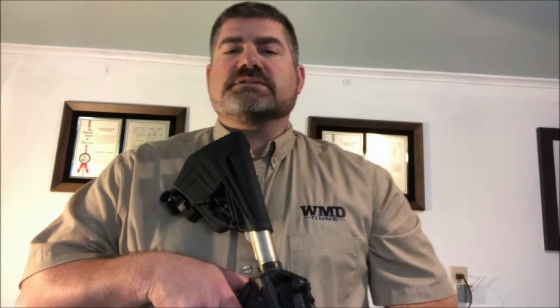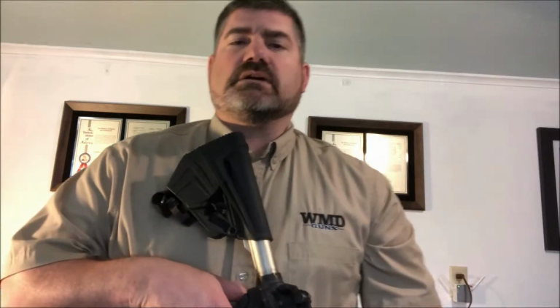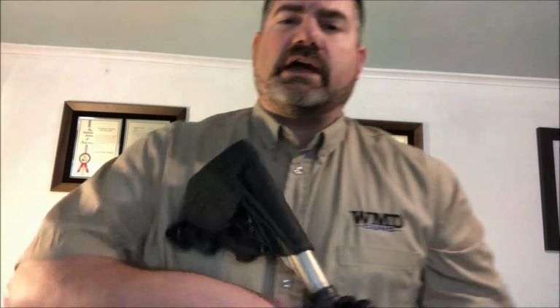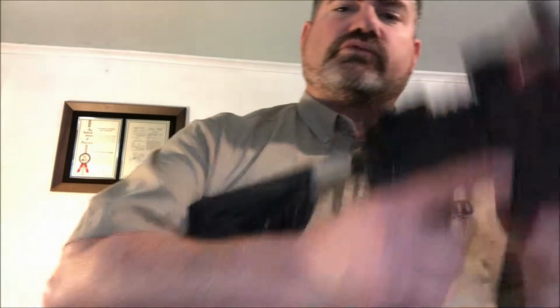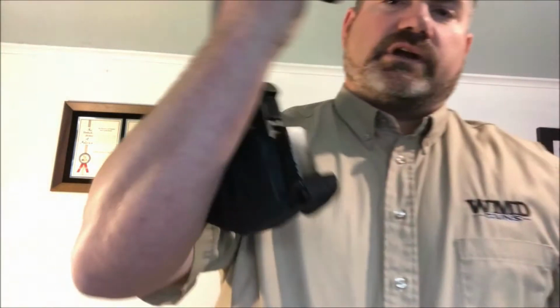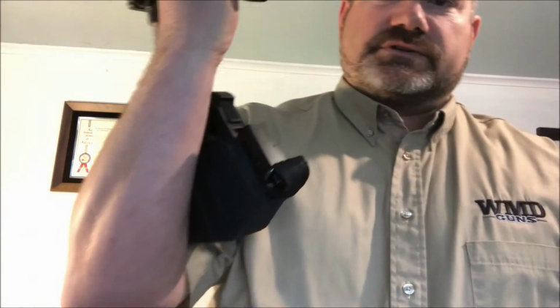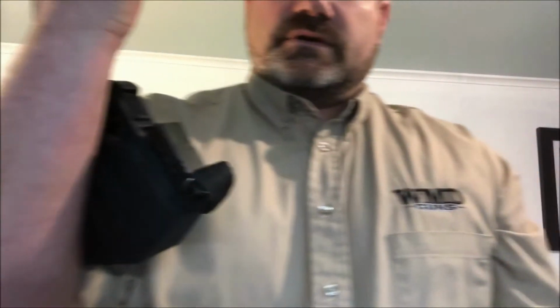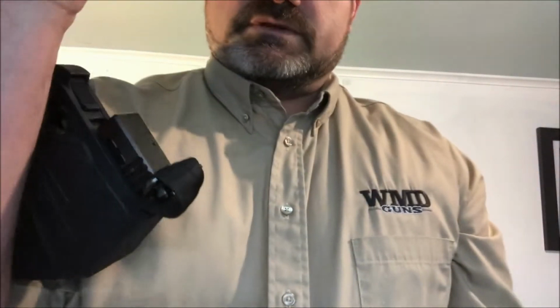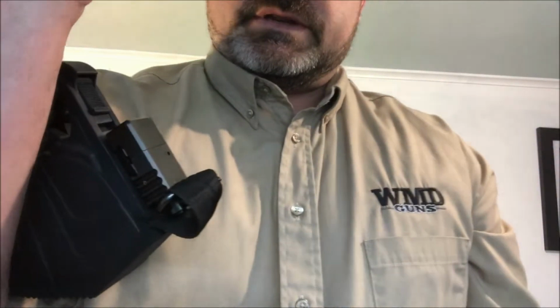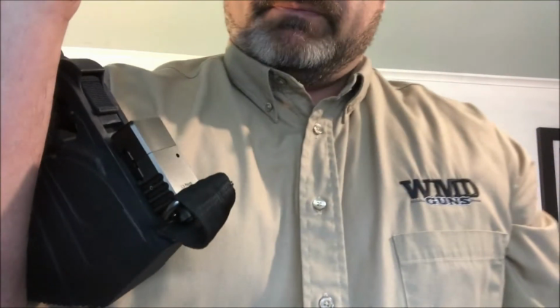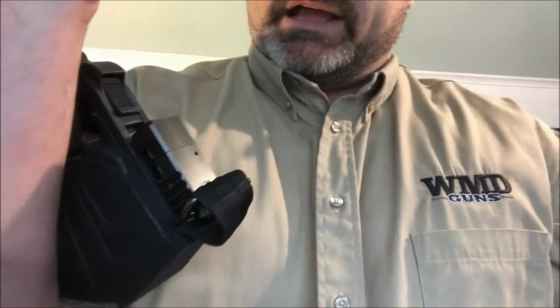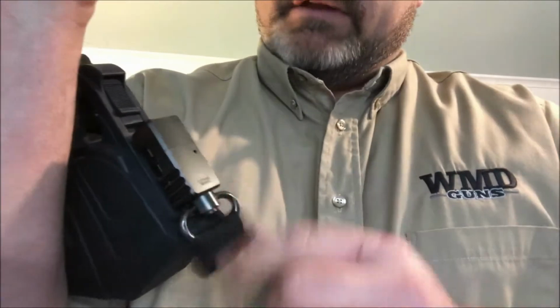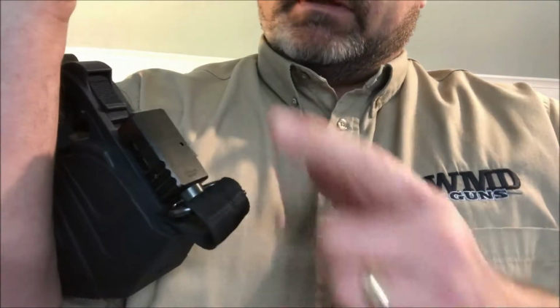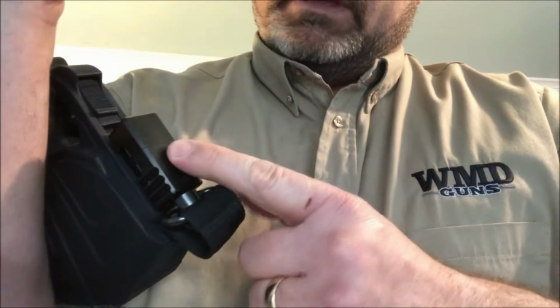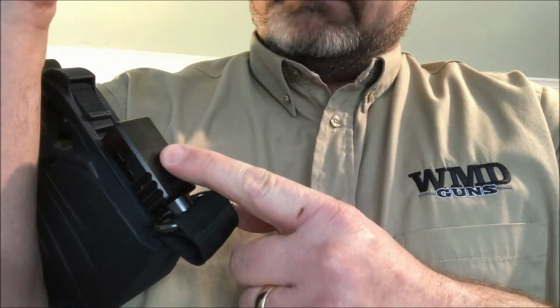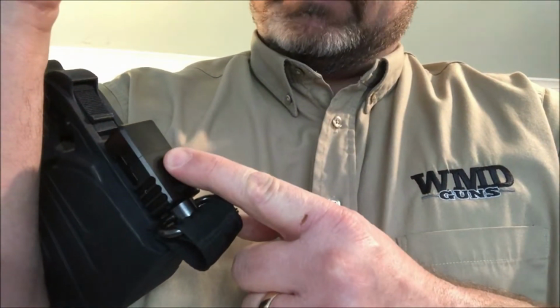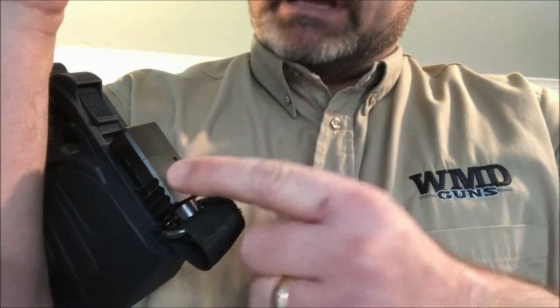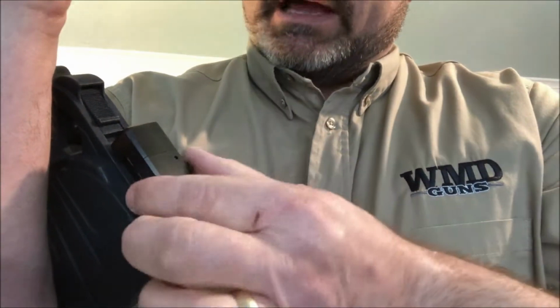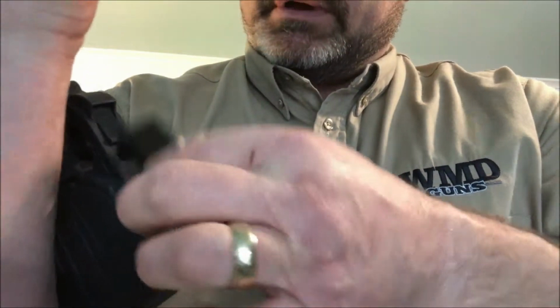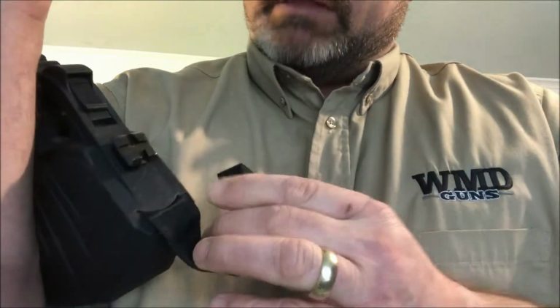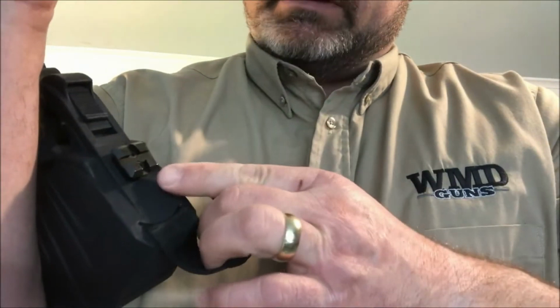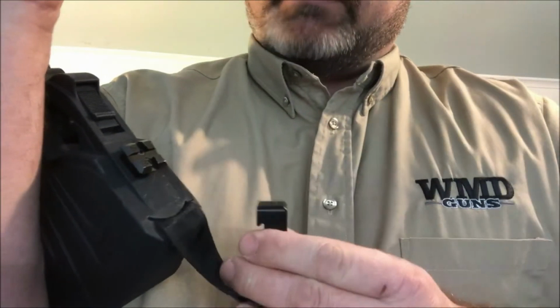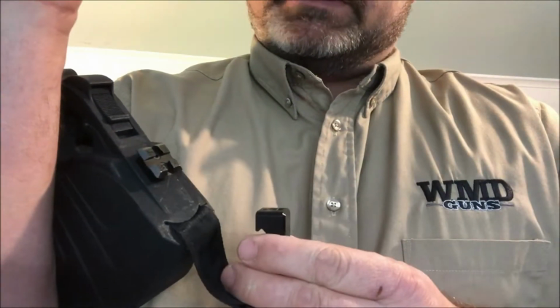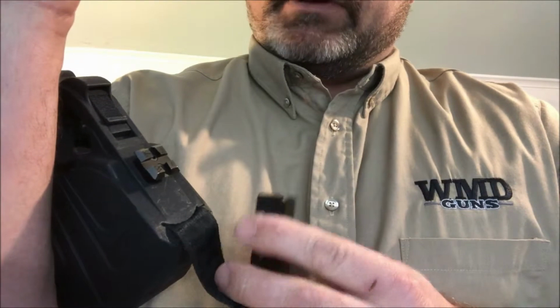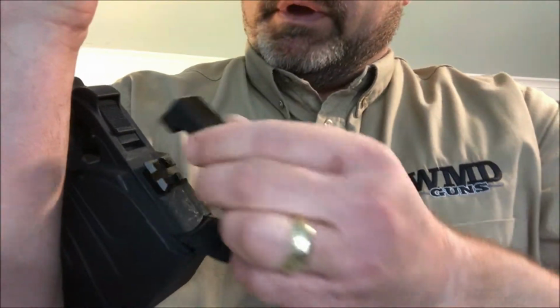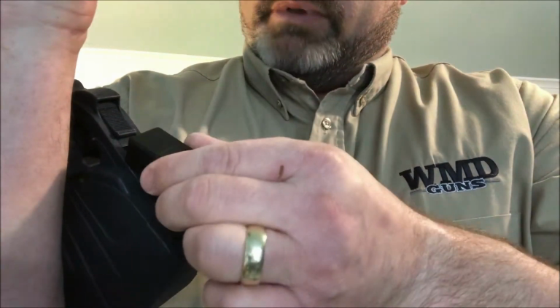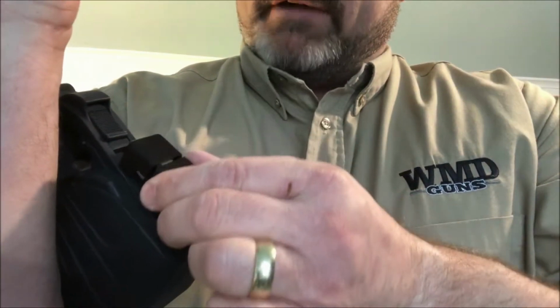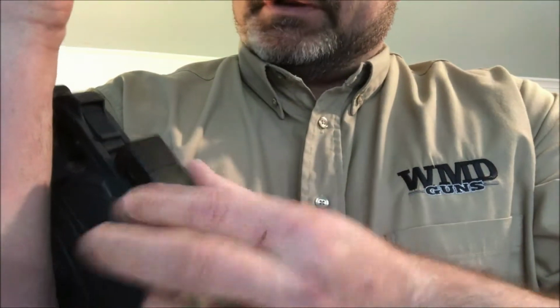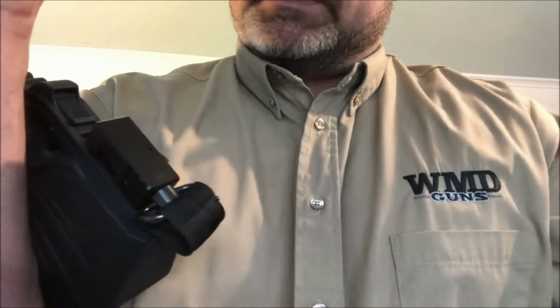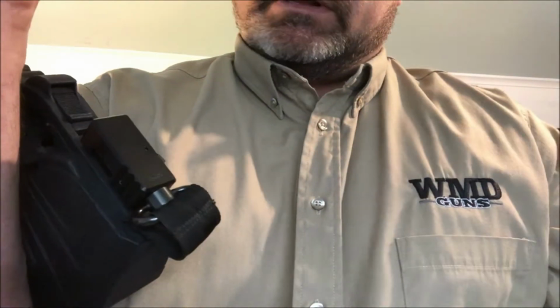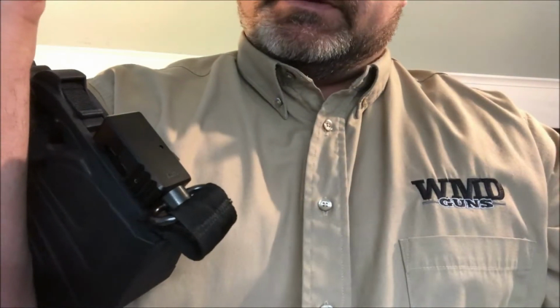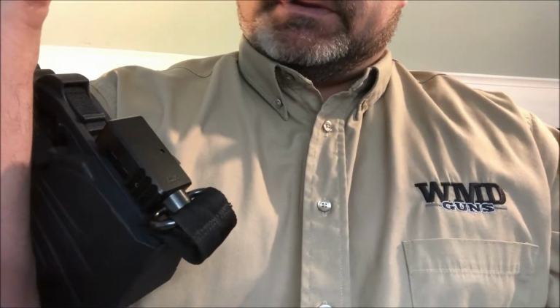The Slingstock Elite has two primary differences over the Slingstock. It adds the benefit of the patented quick detach clasp and the patented square picatinny rail. Both add function and versatility to the system.